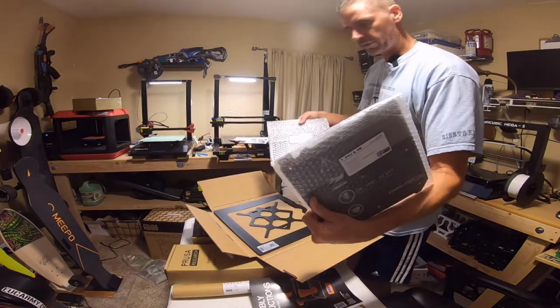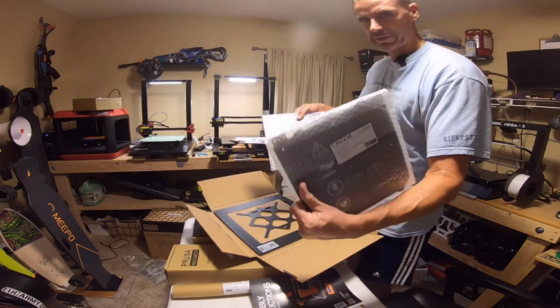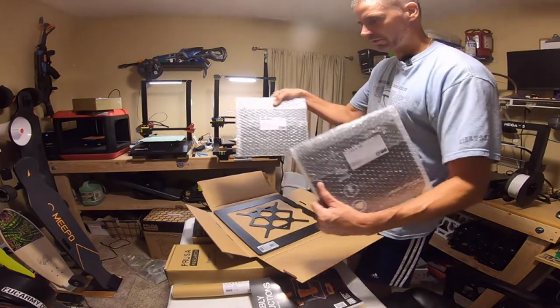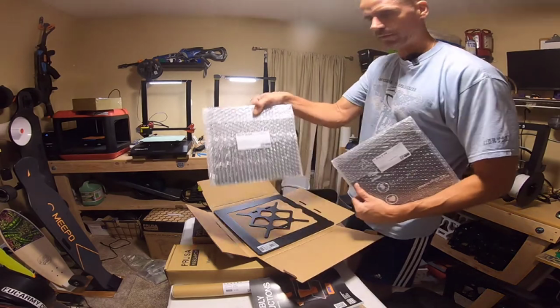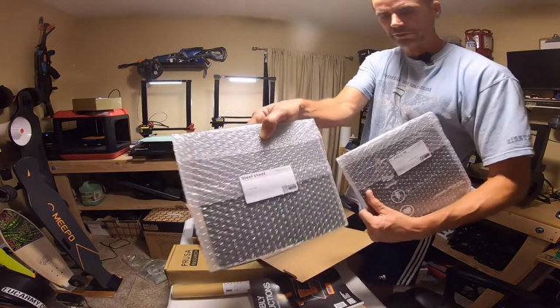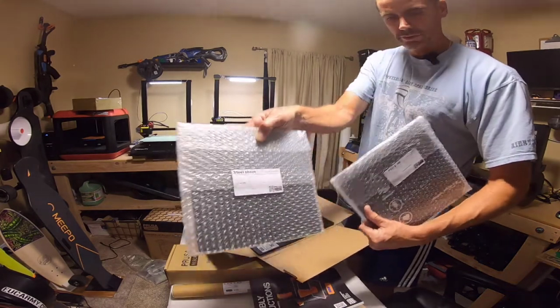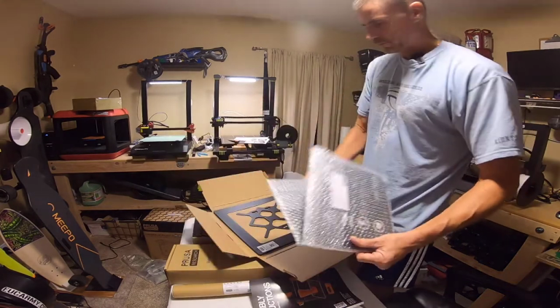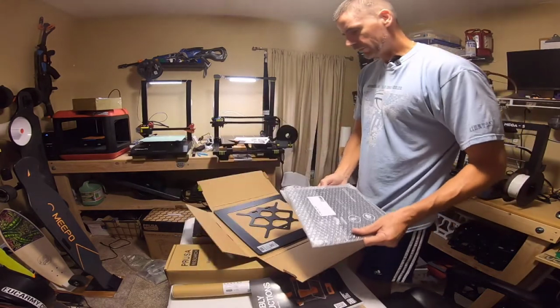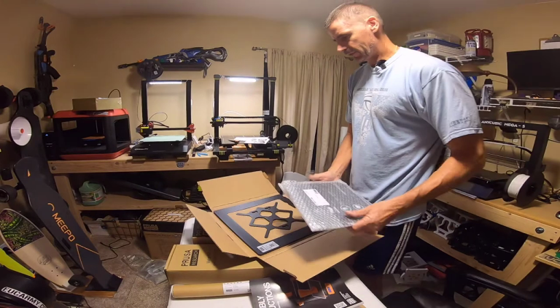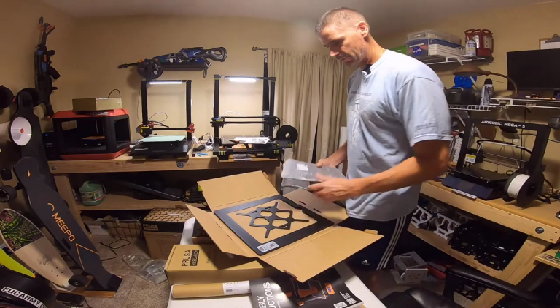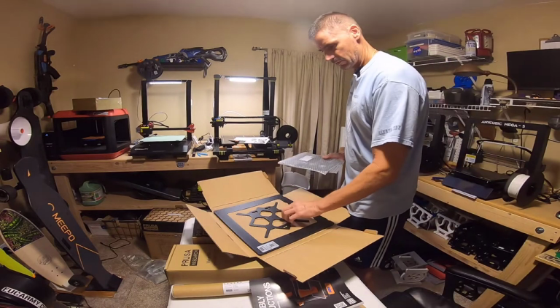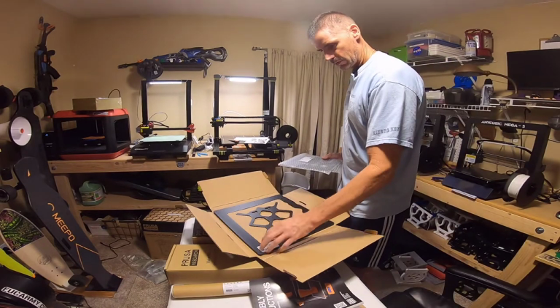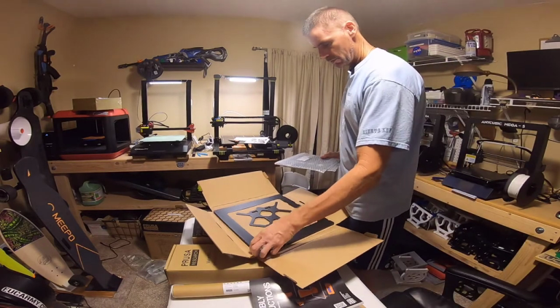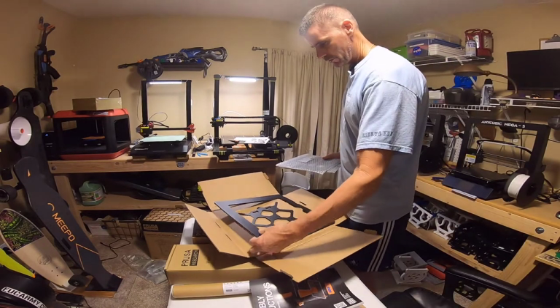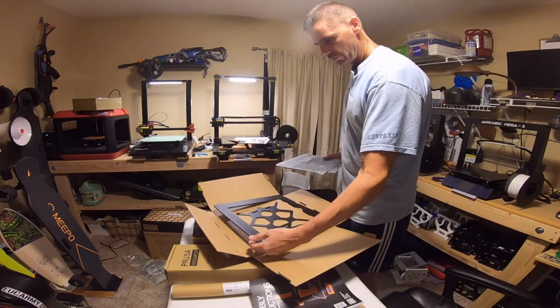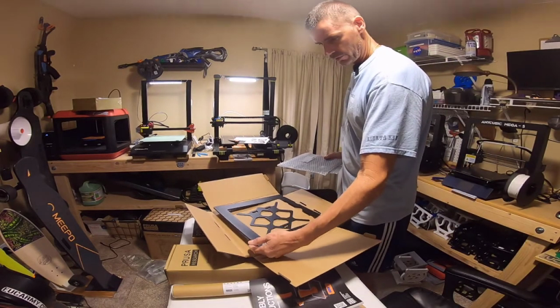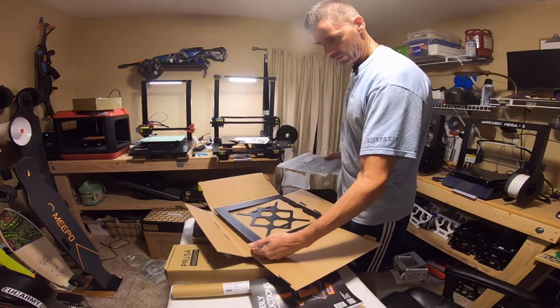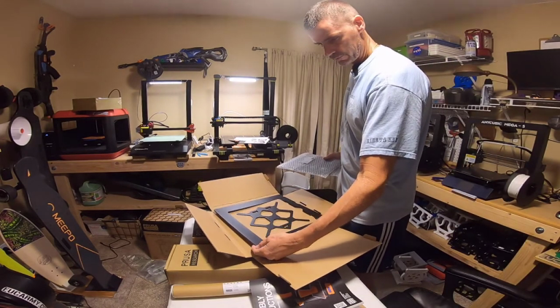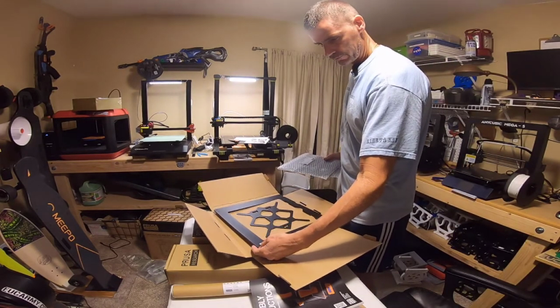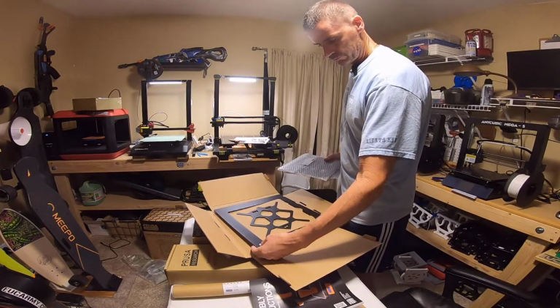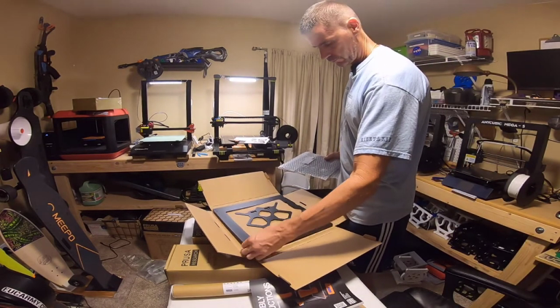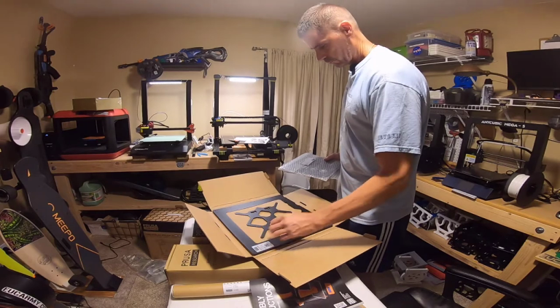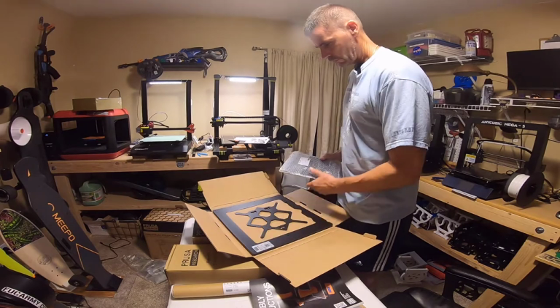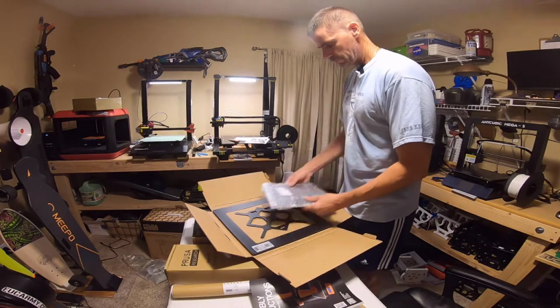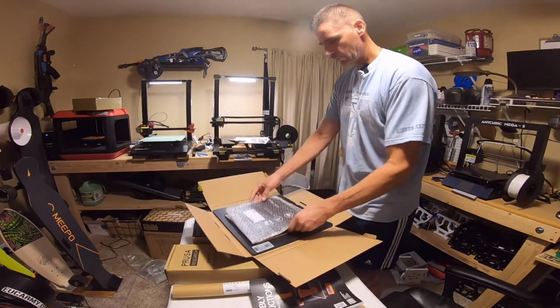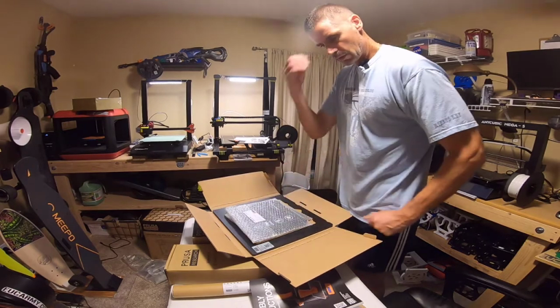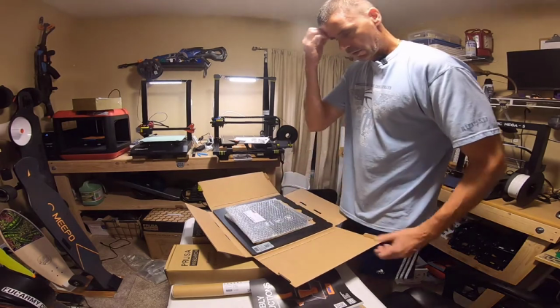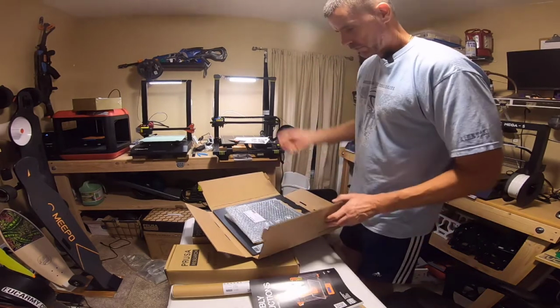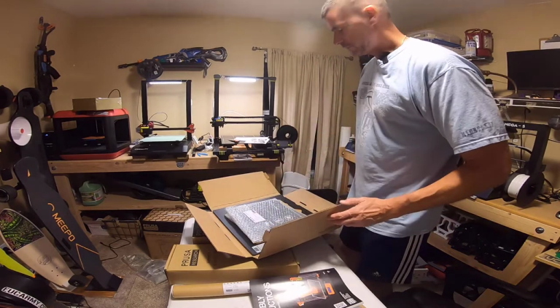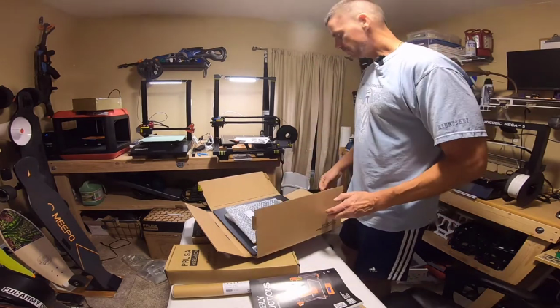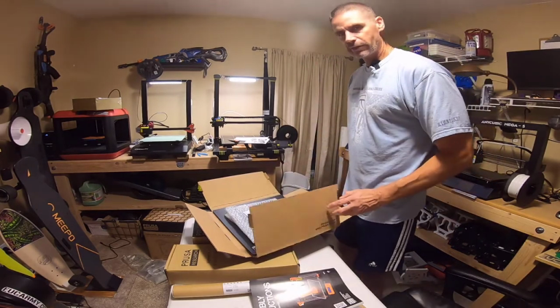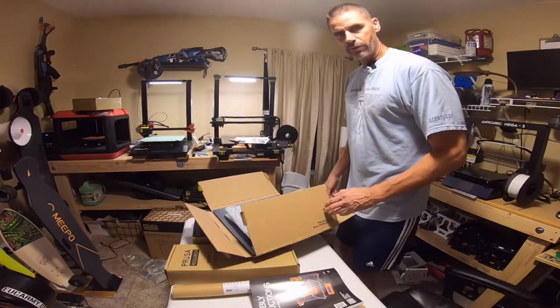Everything is just labeled perfectly — so clear. Wow. It's going to take some patience, but I think it's going to be fun.